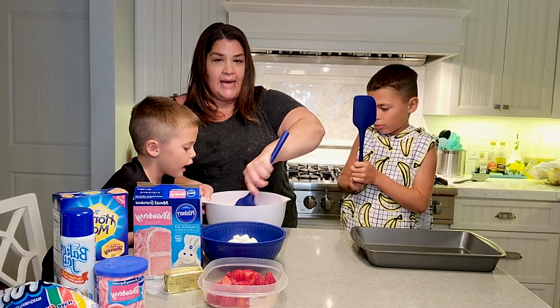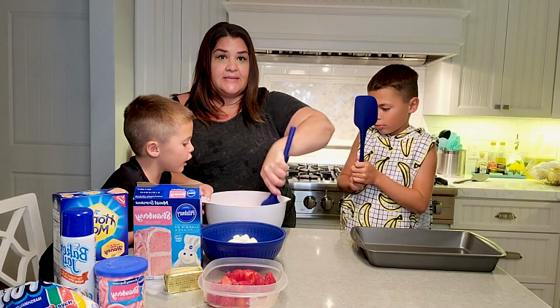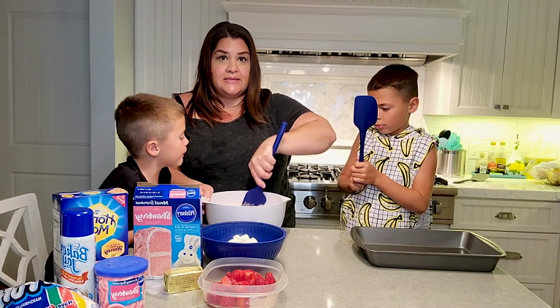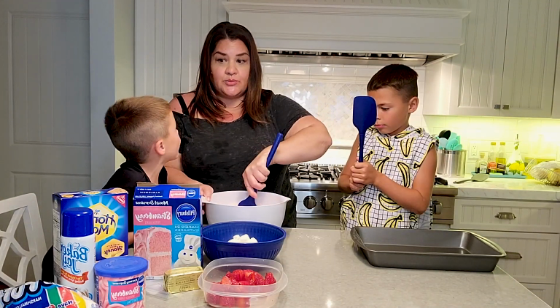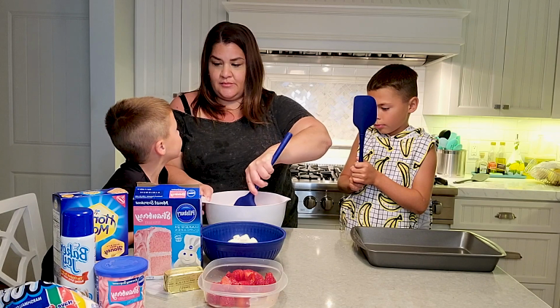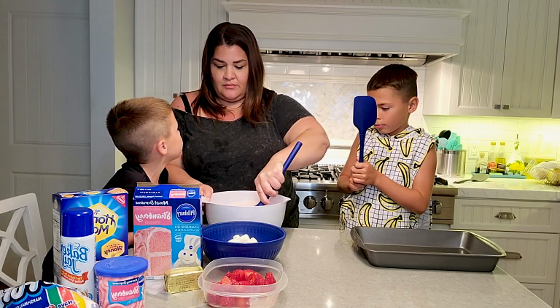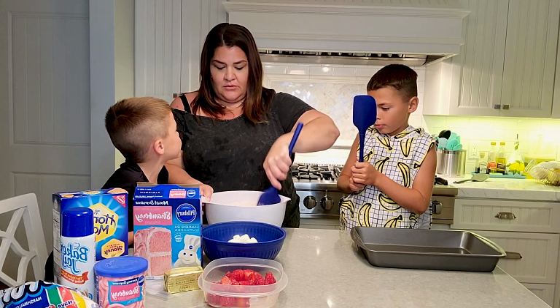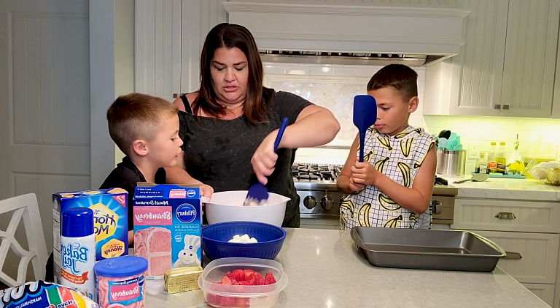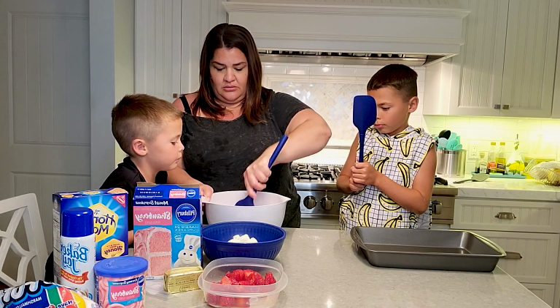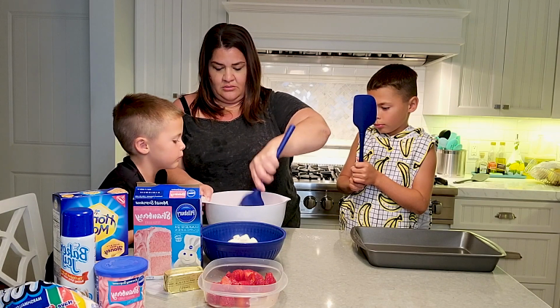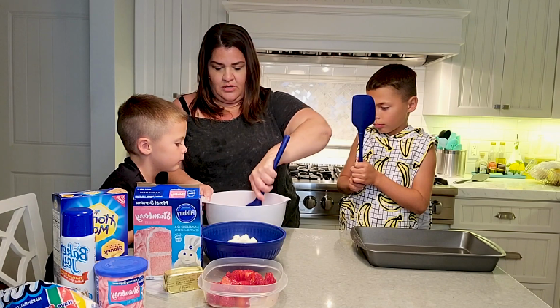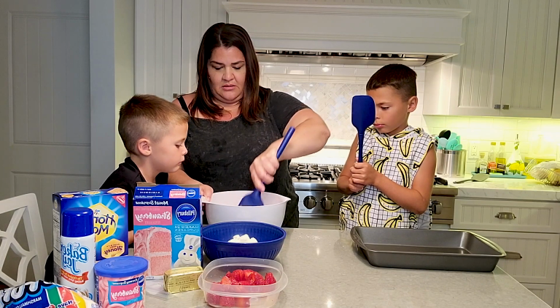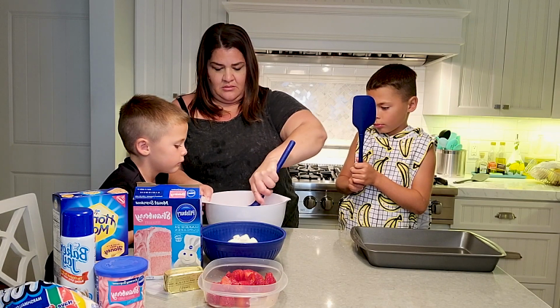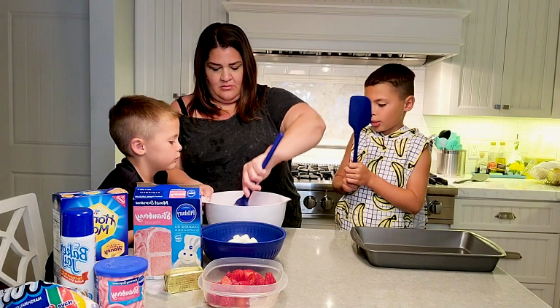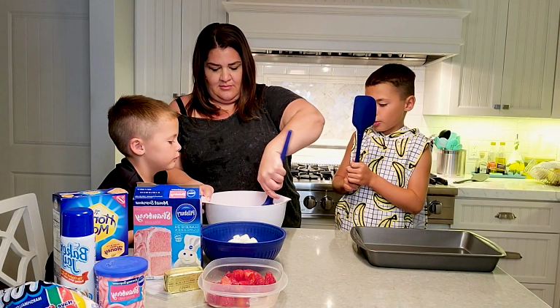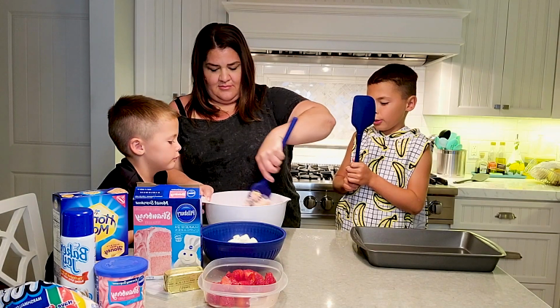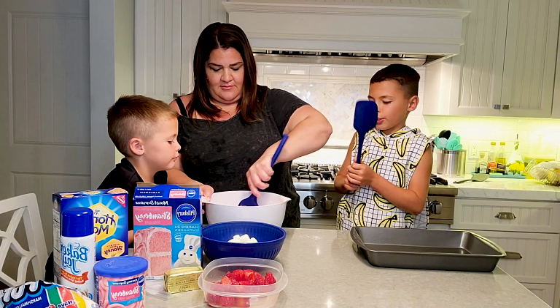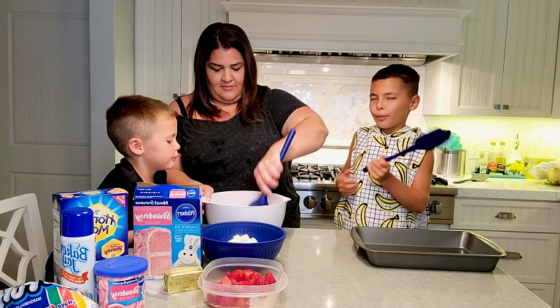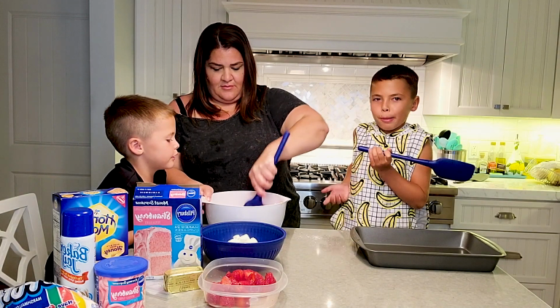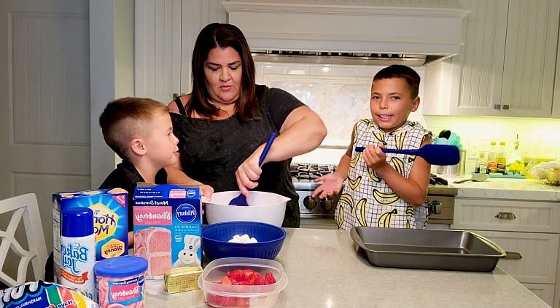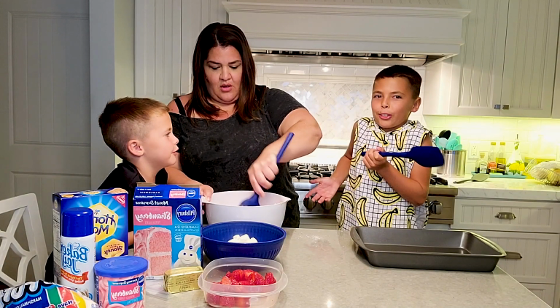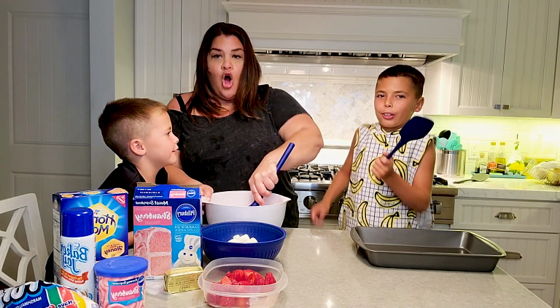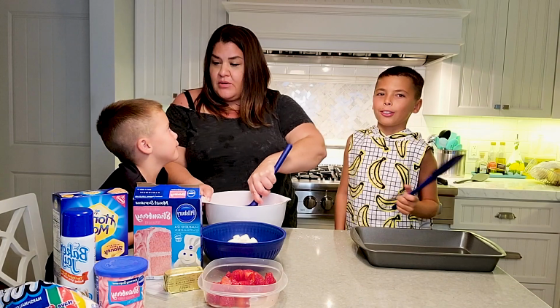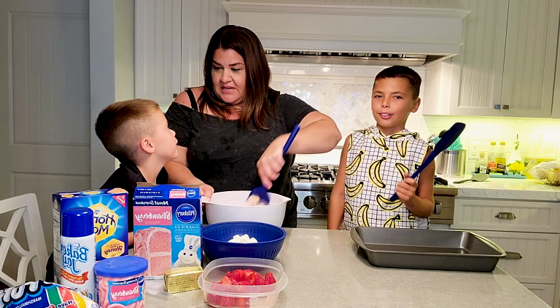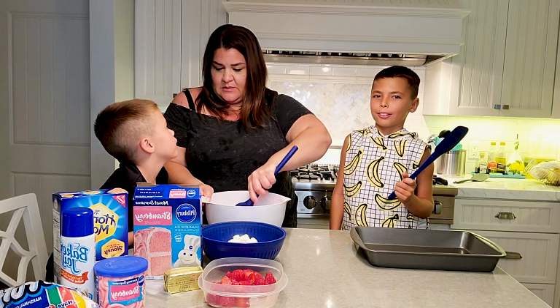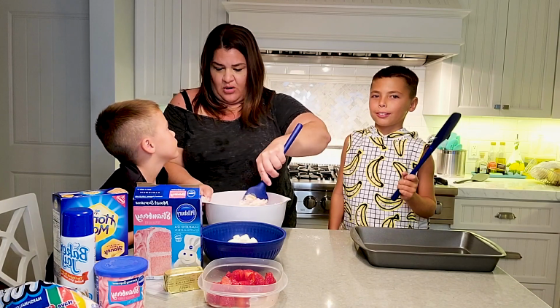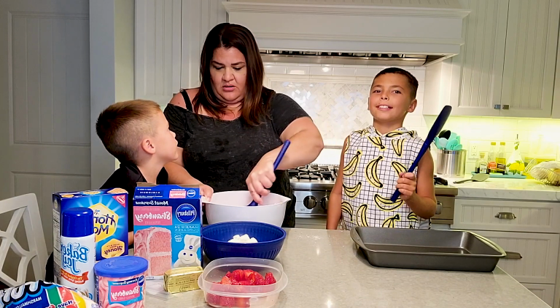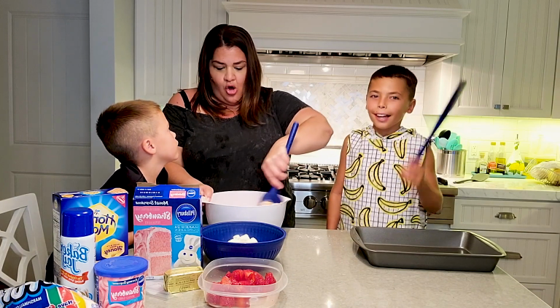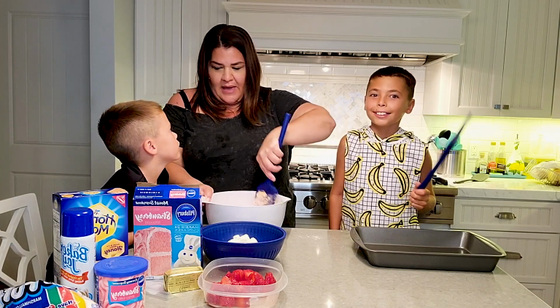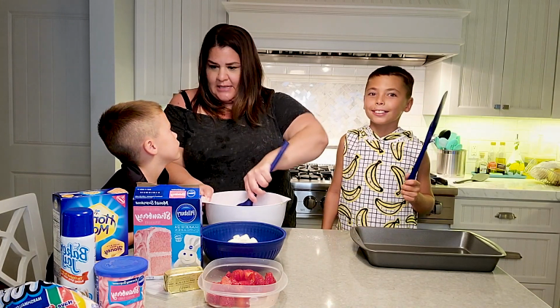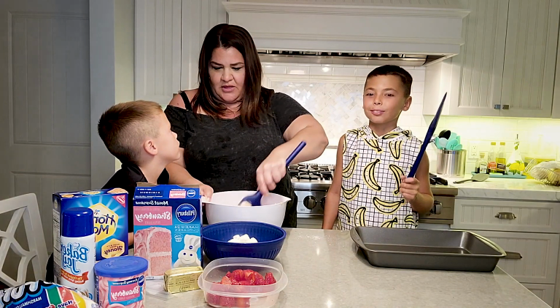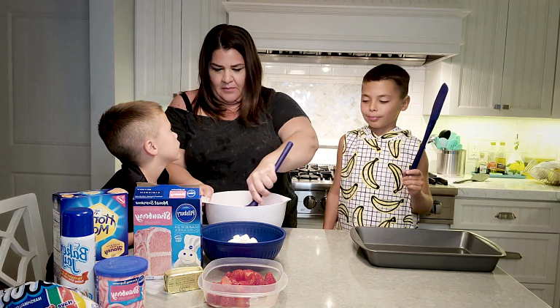I know how to mix all of it because we do this in every baking video. Oh, you guys have done this before? Yeah. Oh, you make cakes with other people? Yeah.